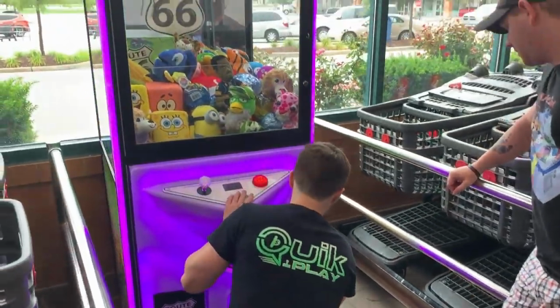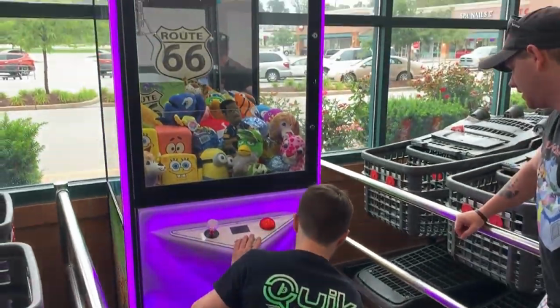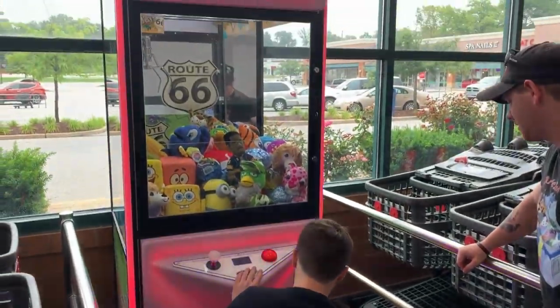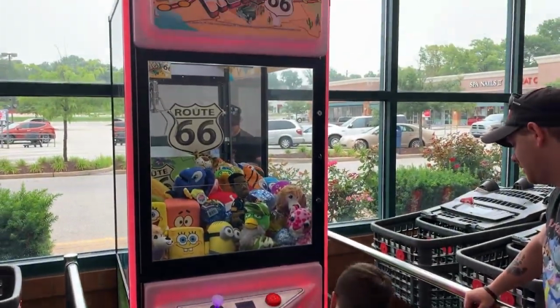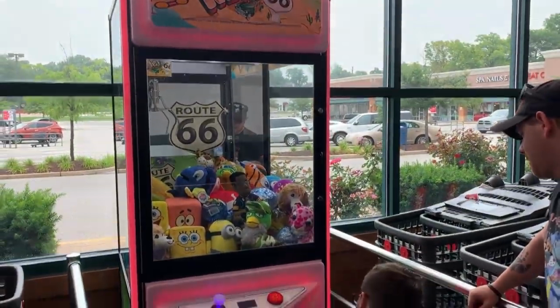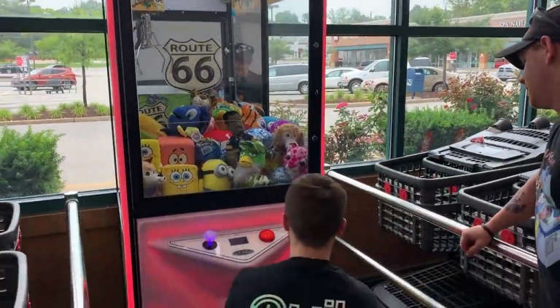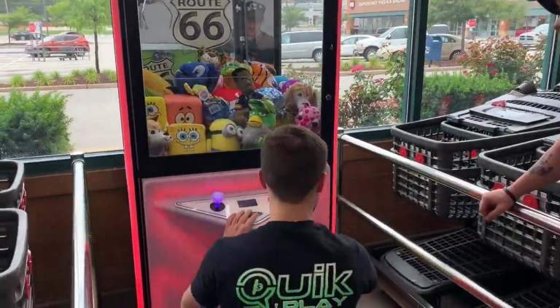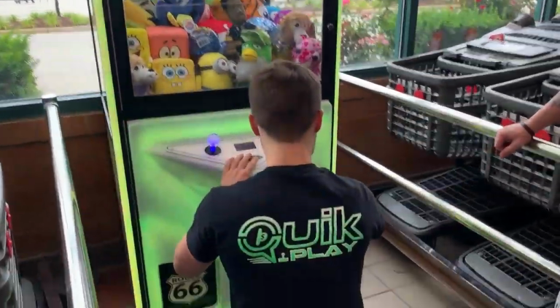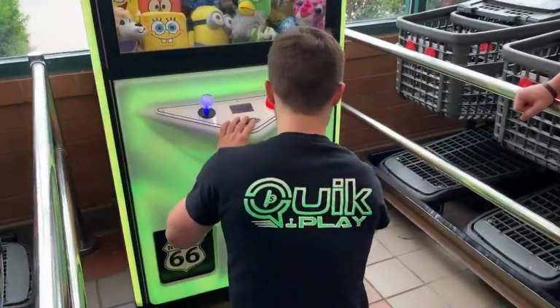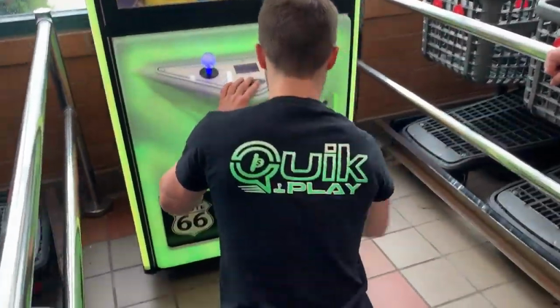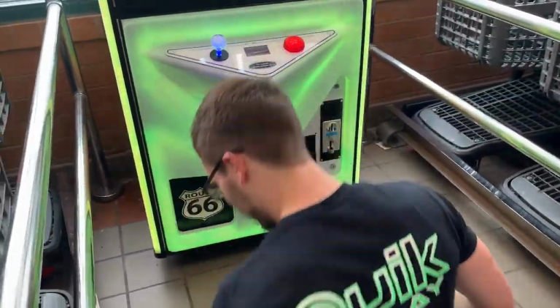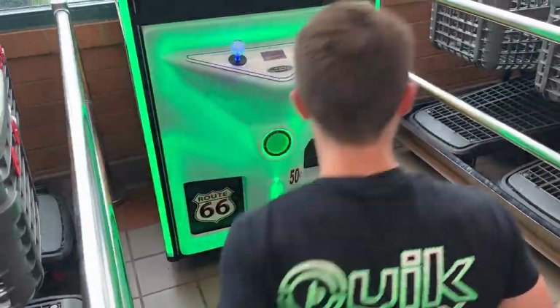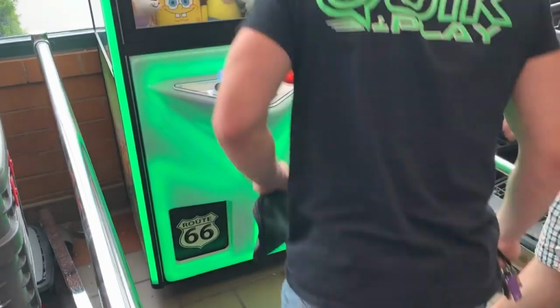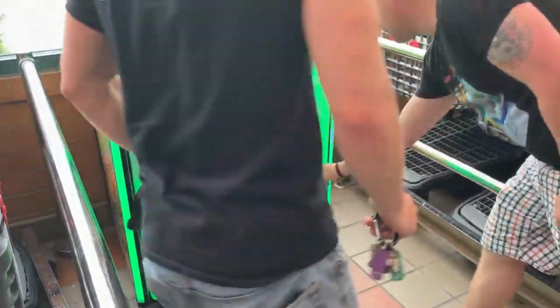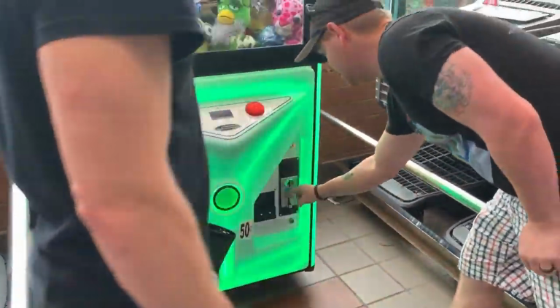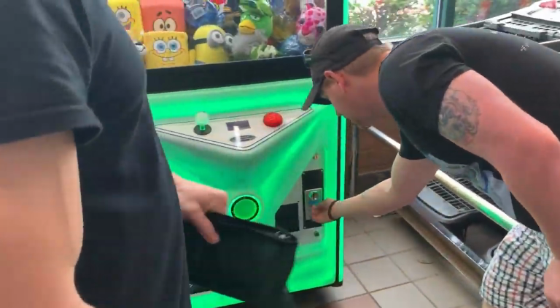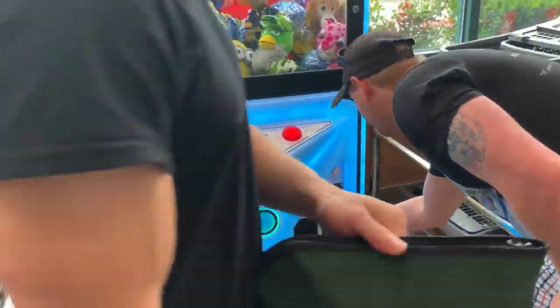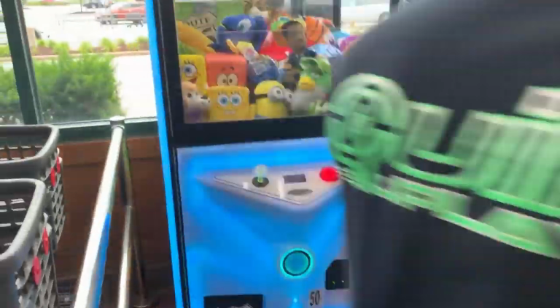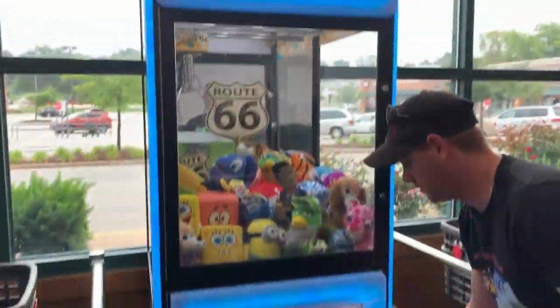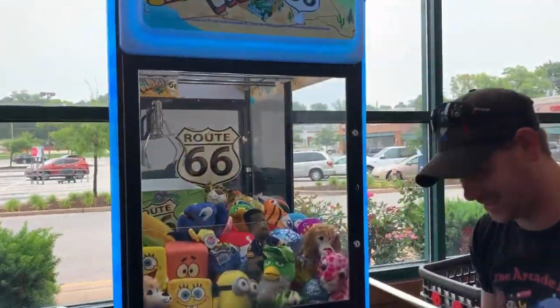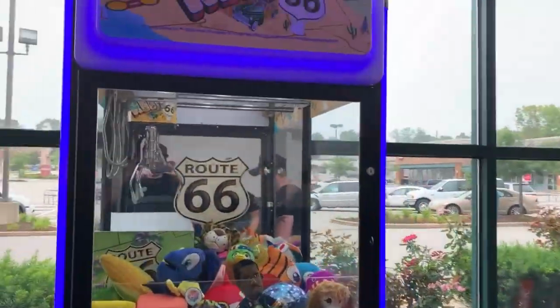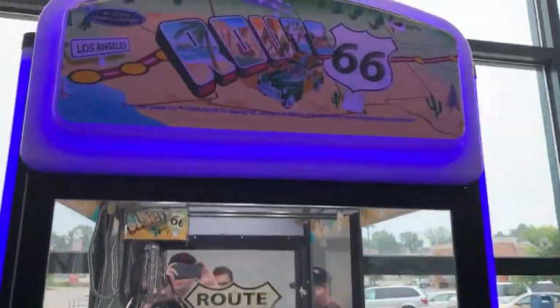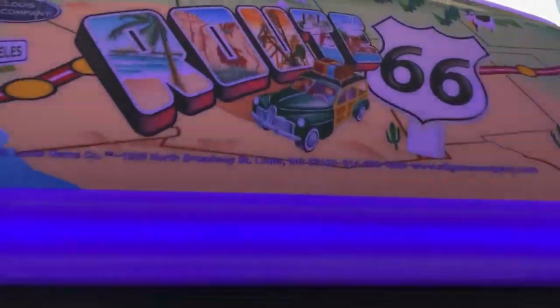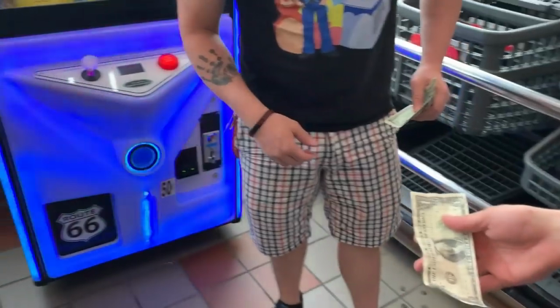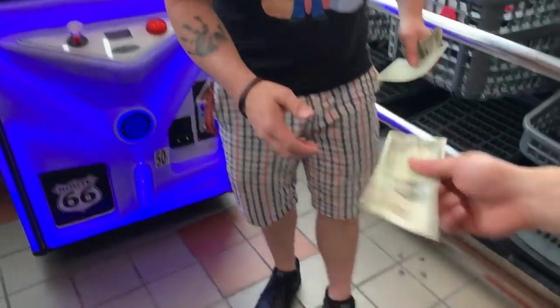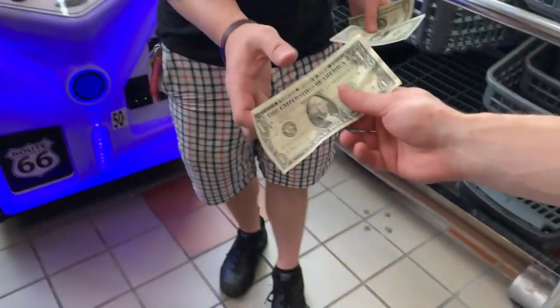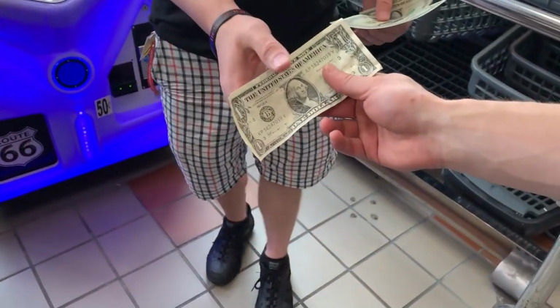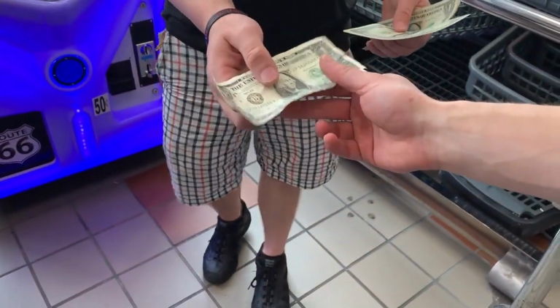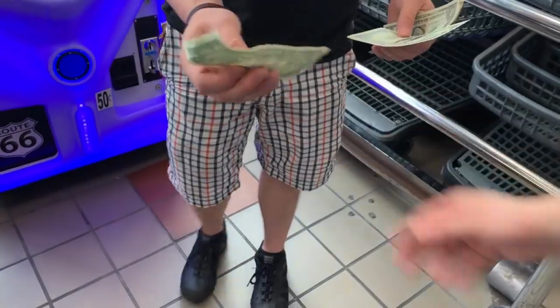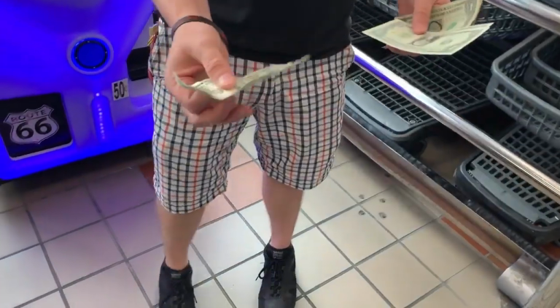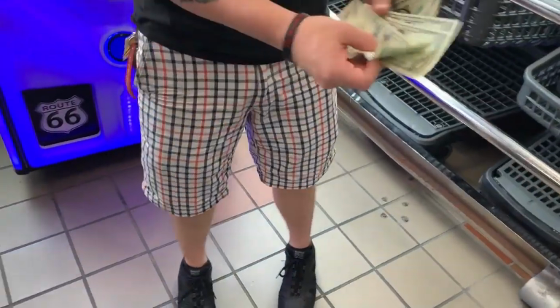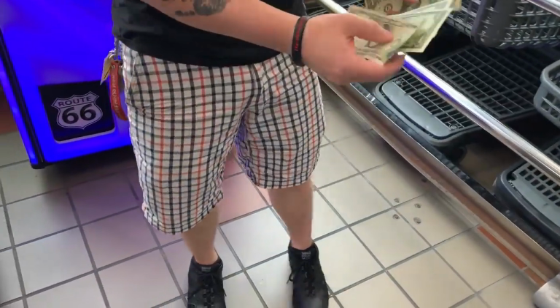All right, we'll shut the door here and let's experiment a little bit with this prop money and see how it pans out. Look at the coin mag, check everything, and we'll go ahead and get started.